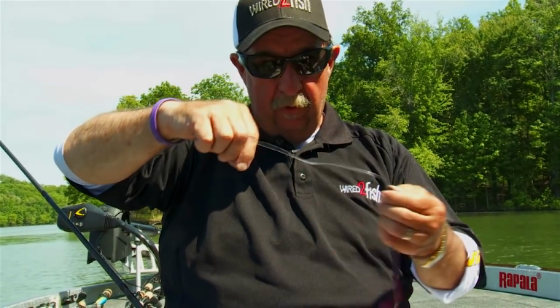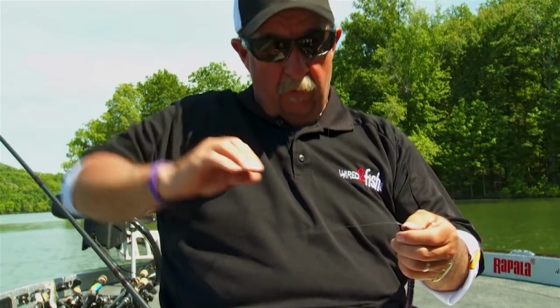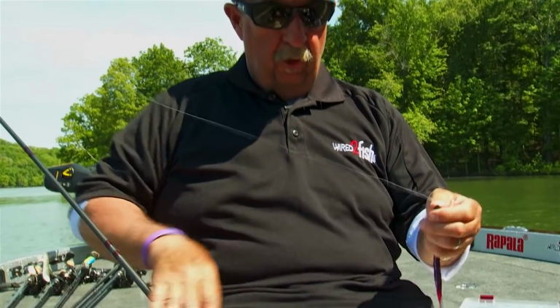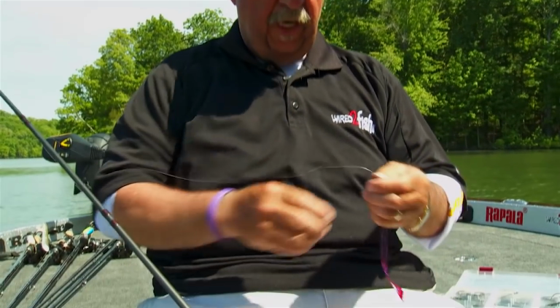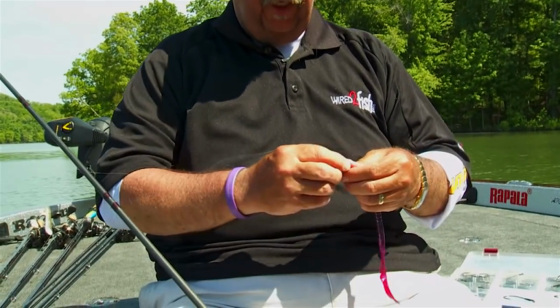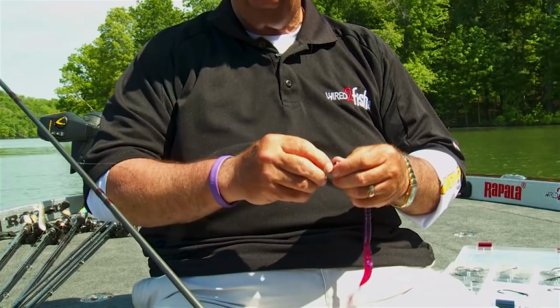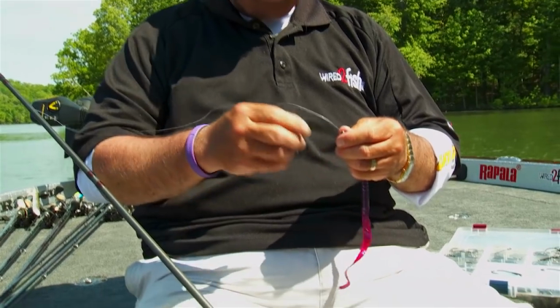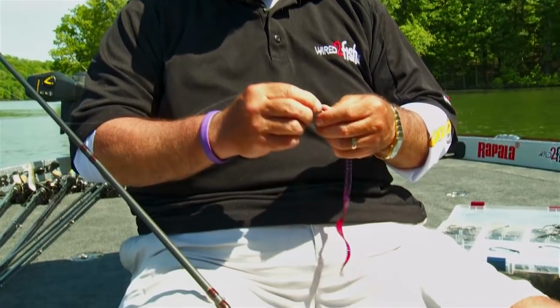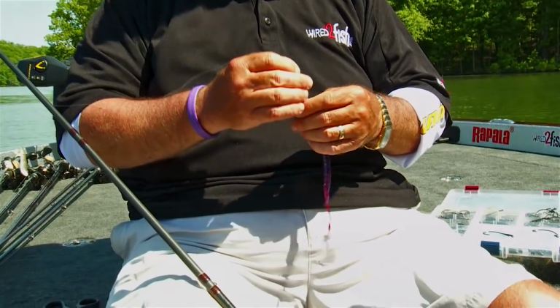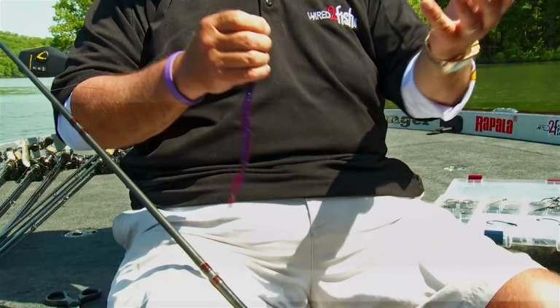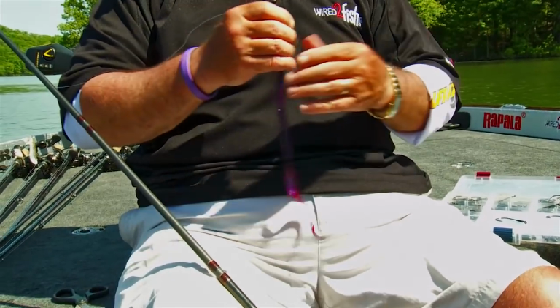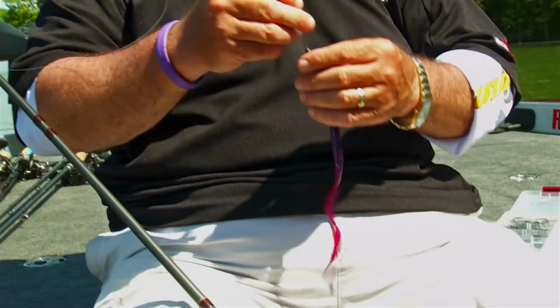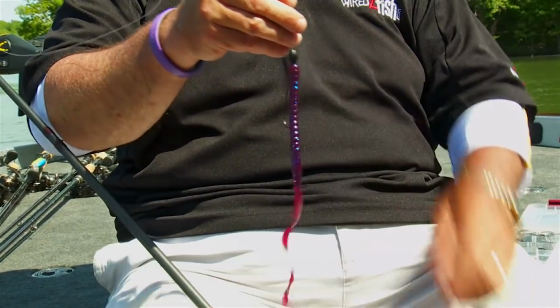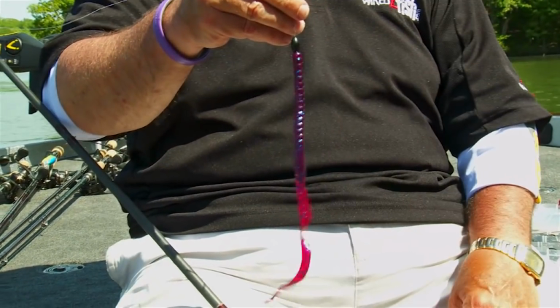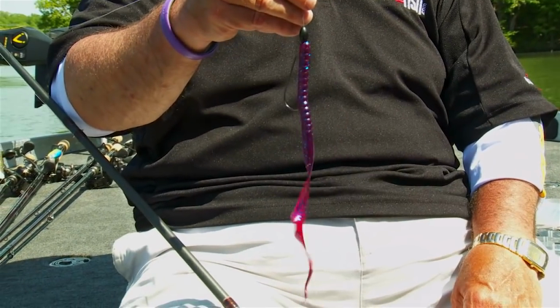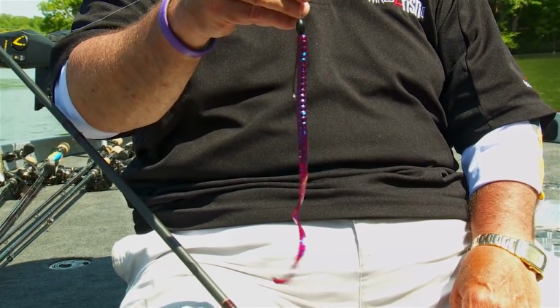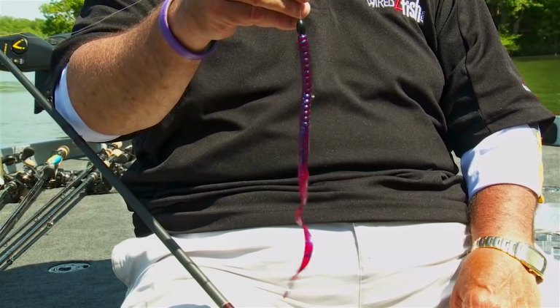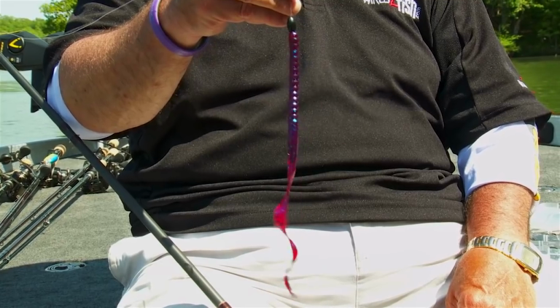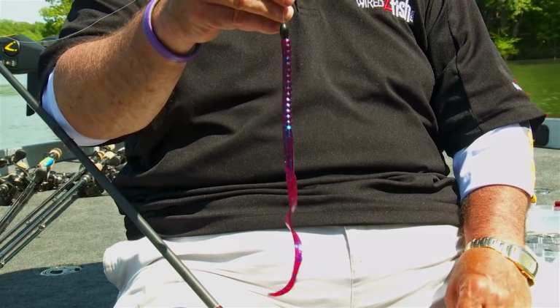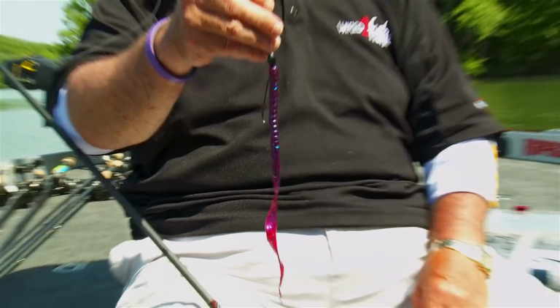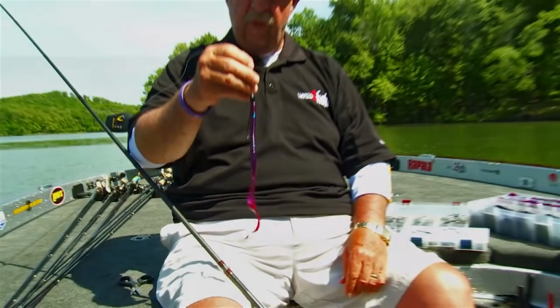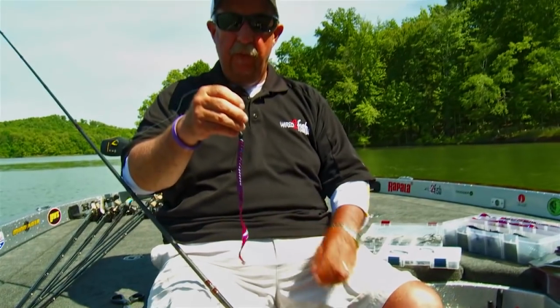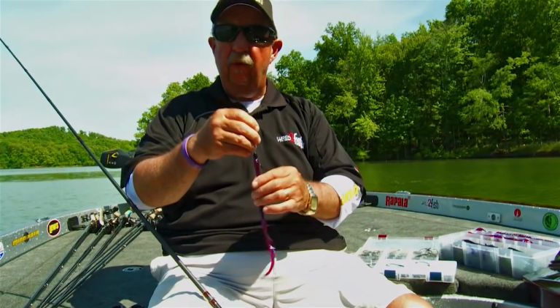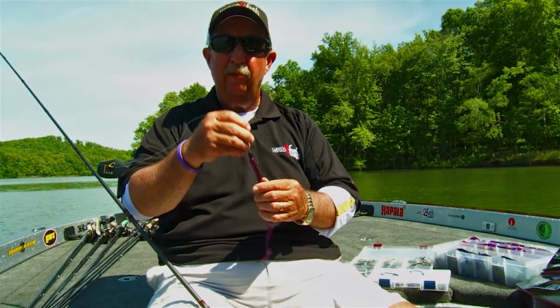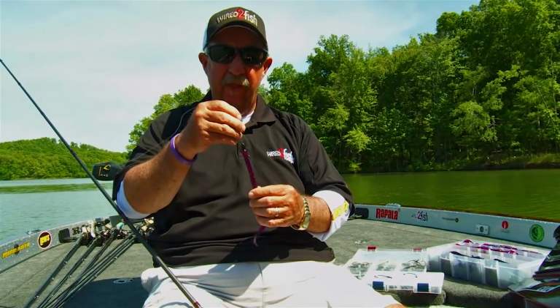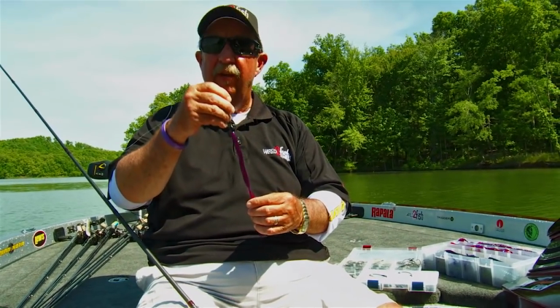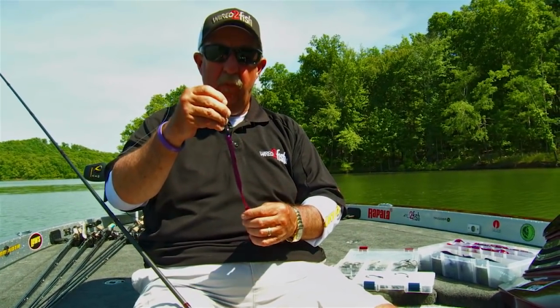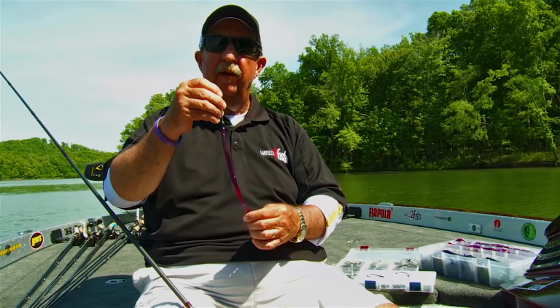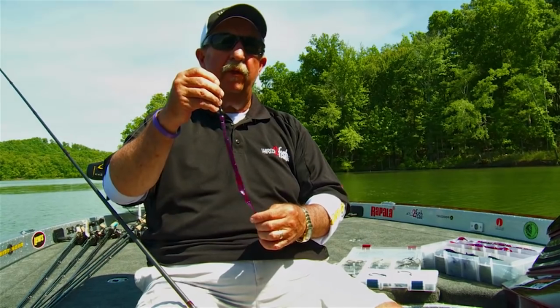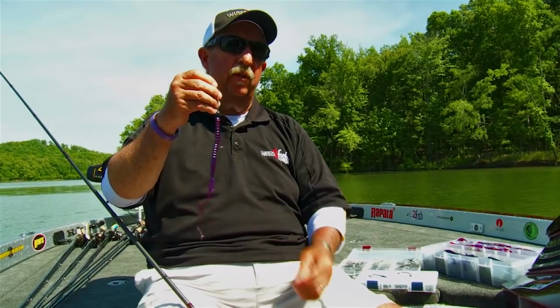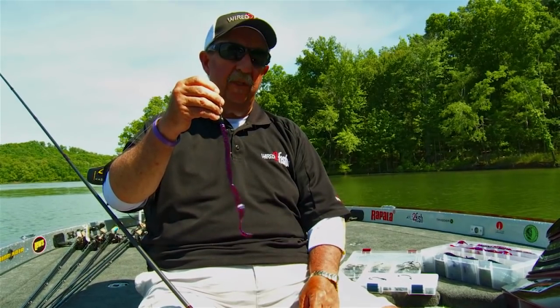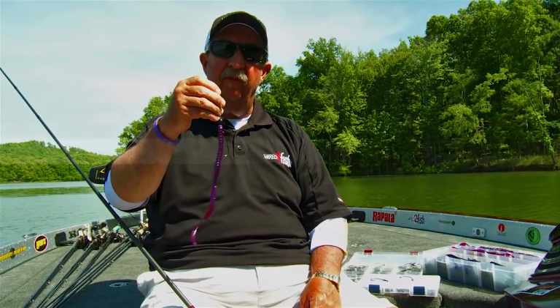I always use a seven-foot rod or longer because I'm short — I want a longer rod so I can set the hook. And that's your bait that will catch big fish in deep water, typically during the summer months and into the fall.